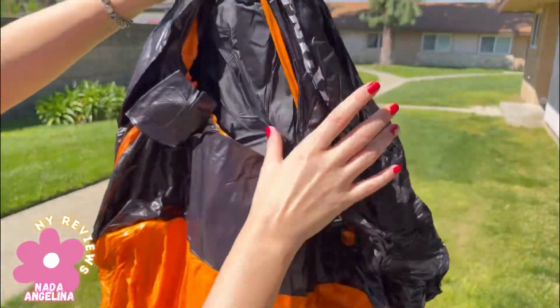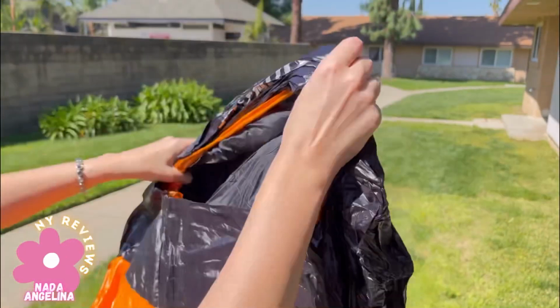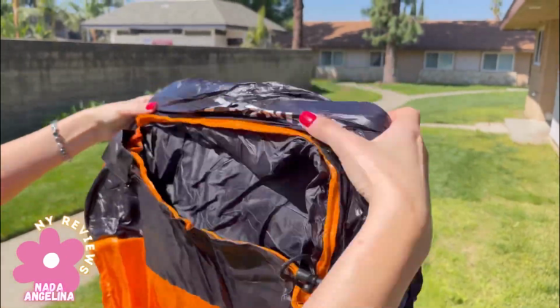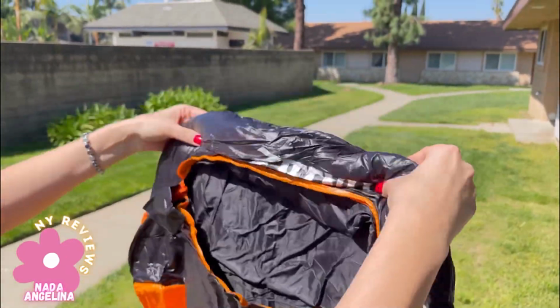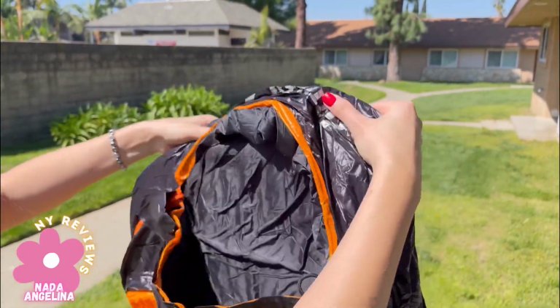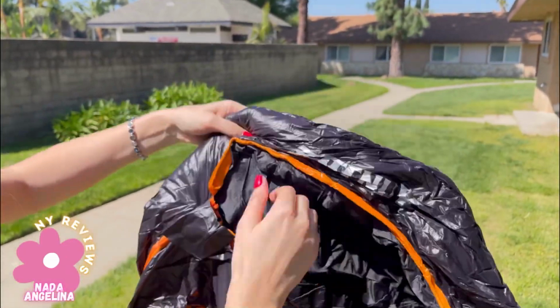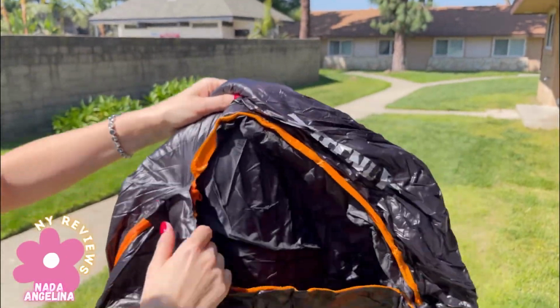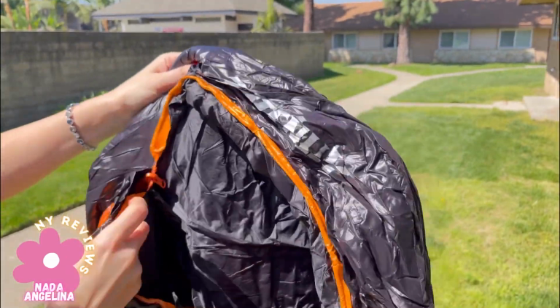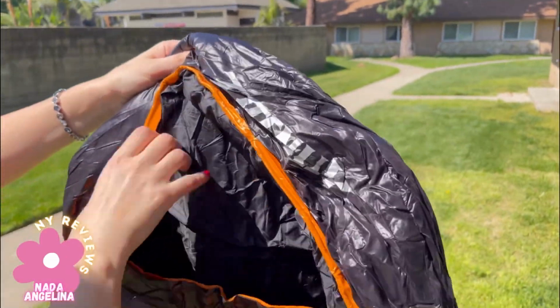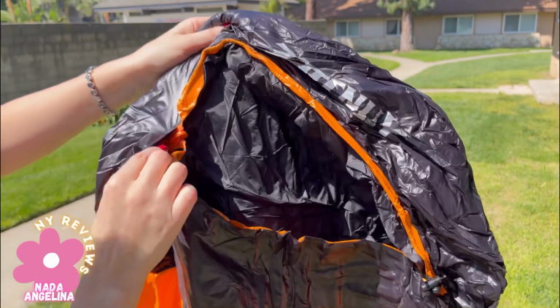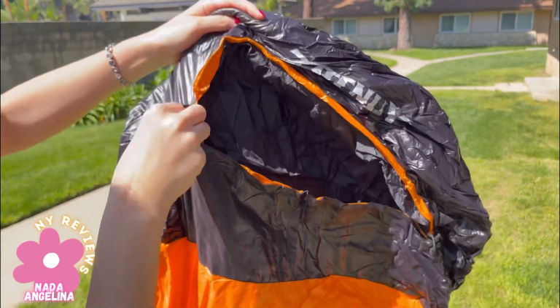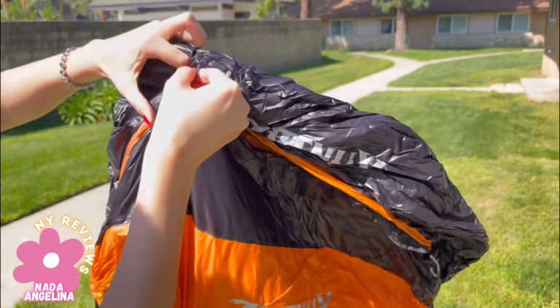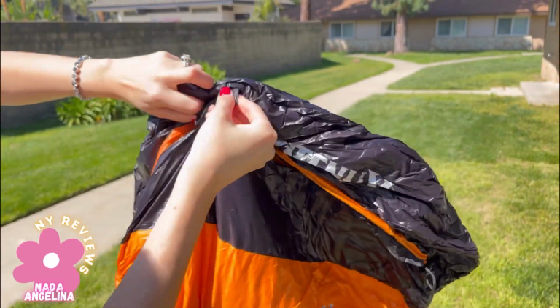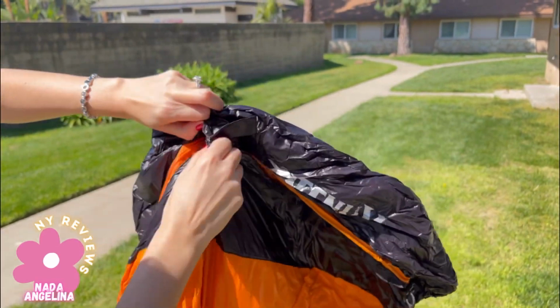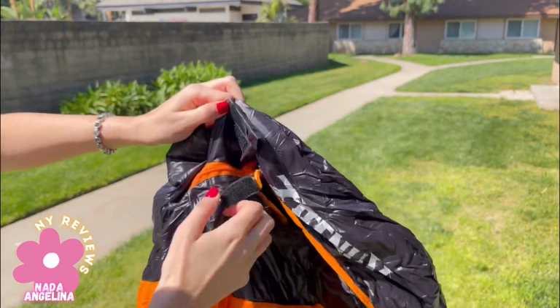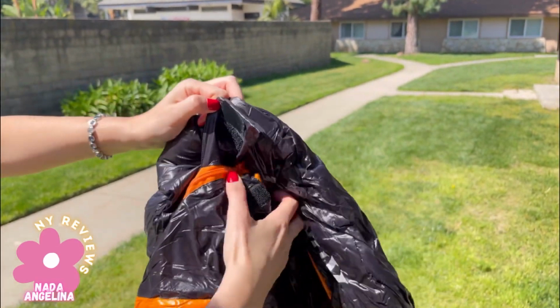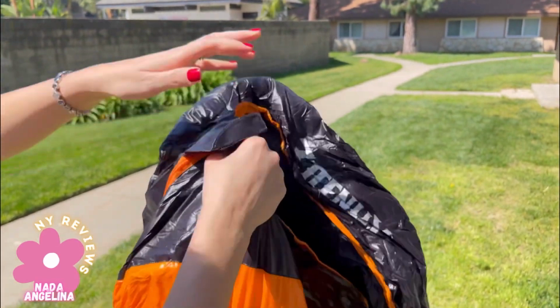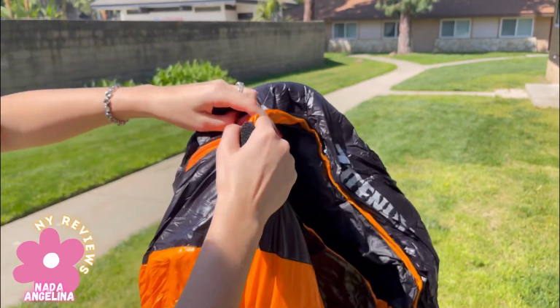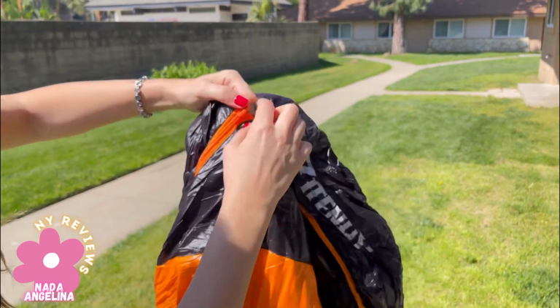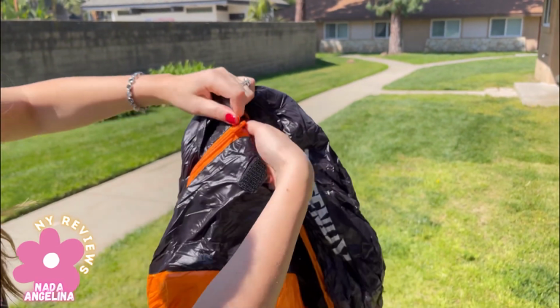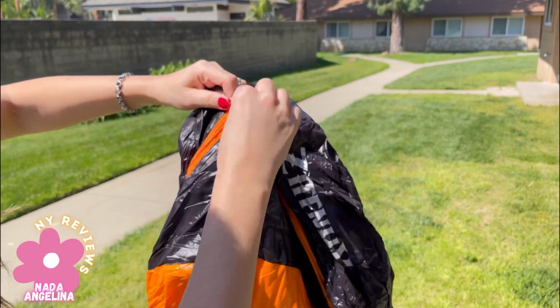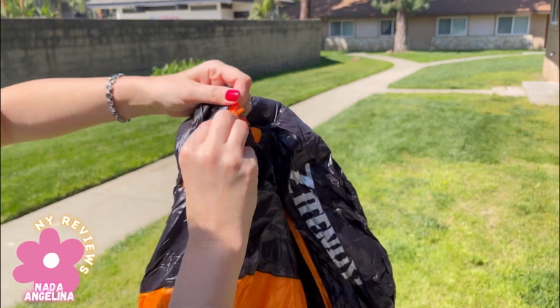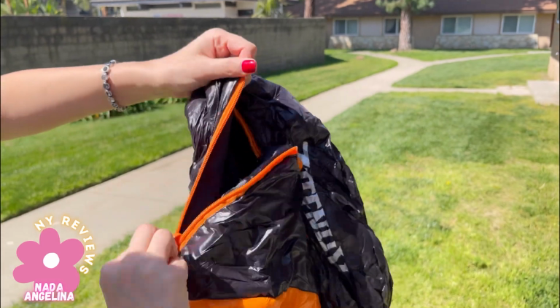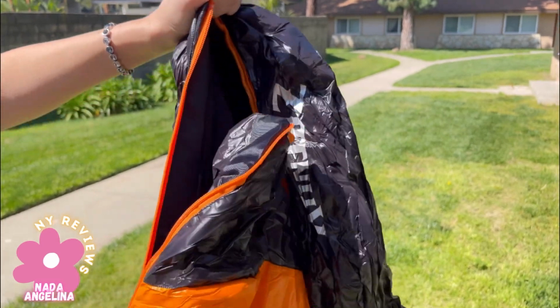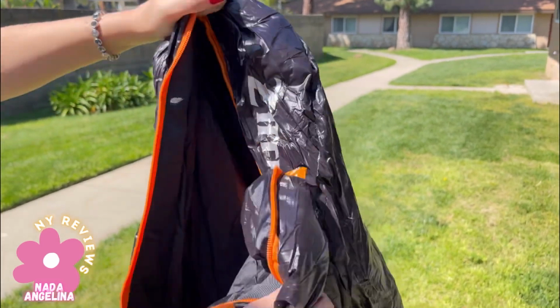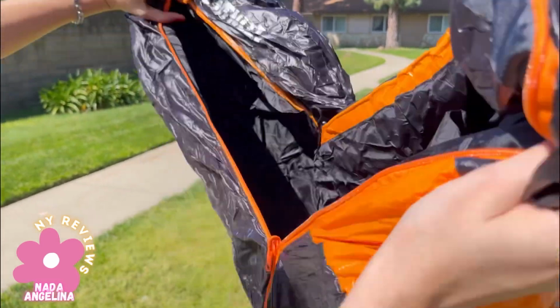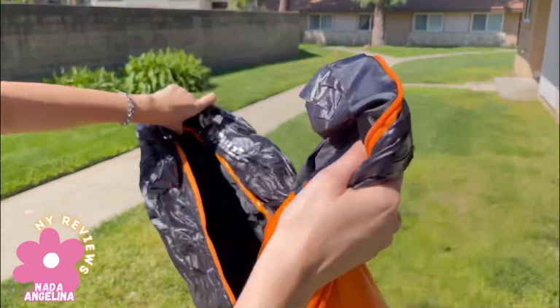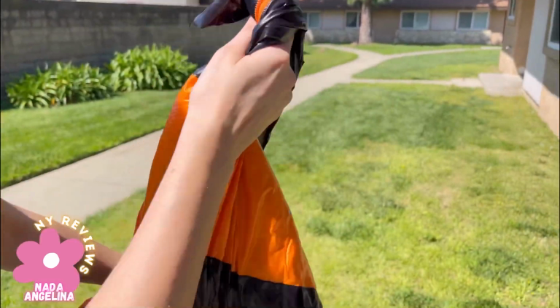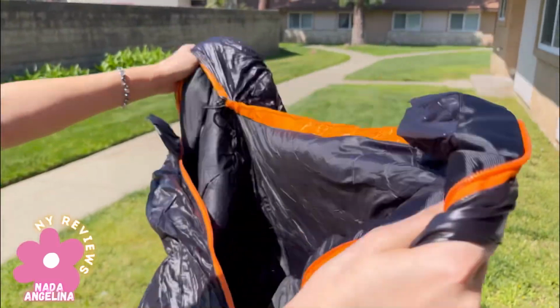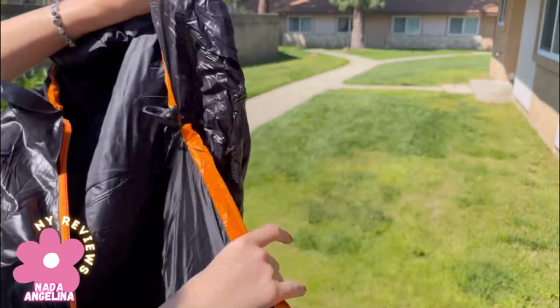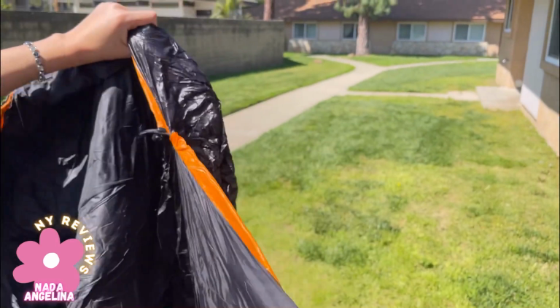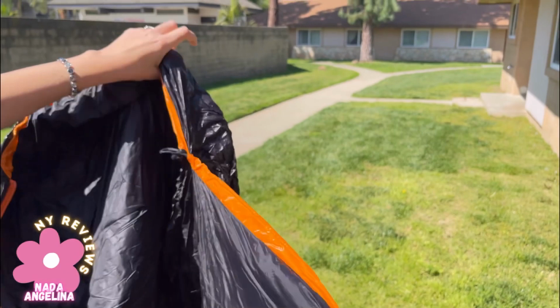Very nice material. Look at this zipper — it's also water resistant, so you will not get soaked if there's water on the ground.